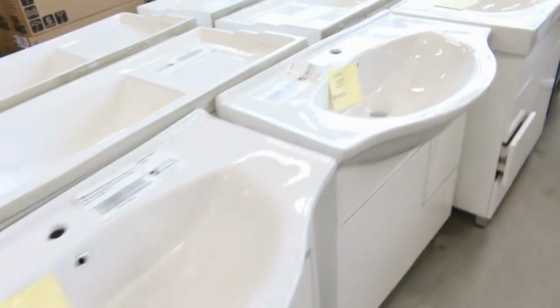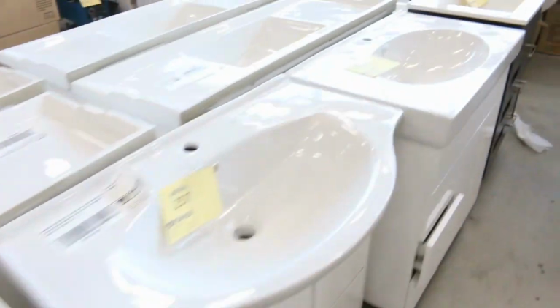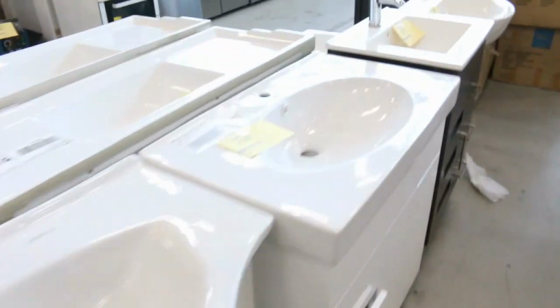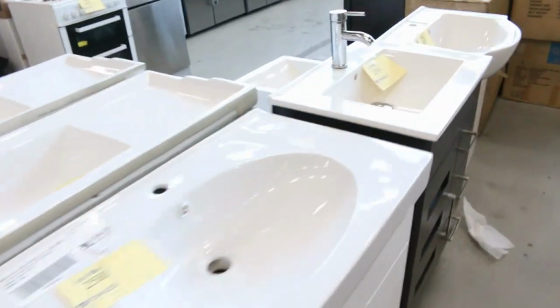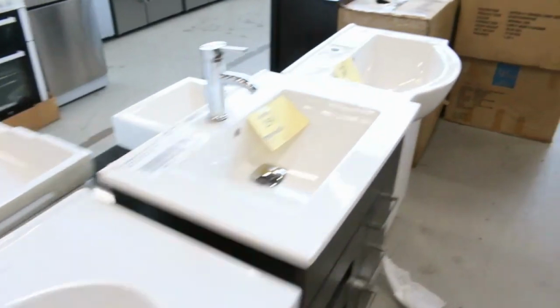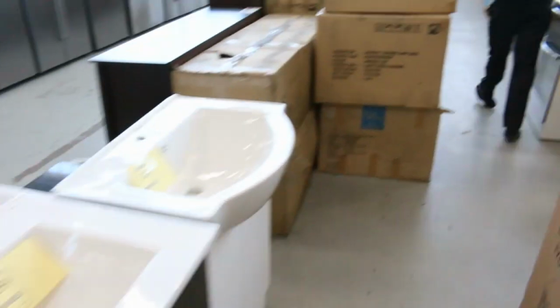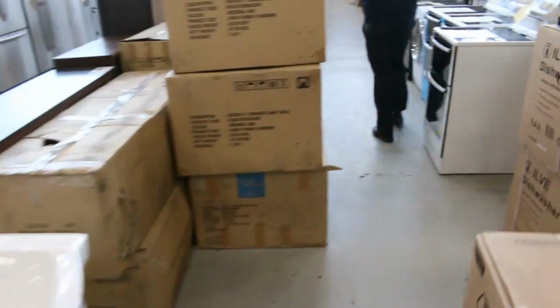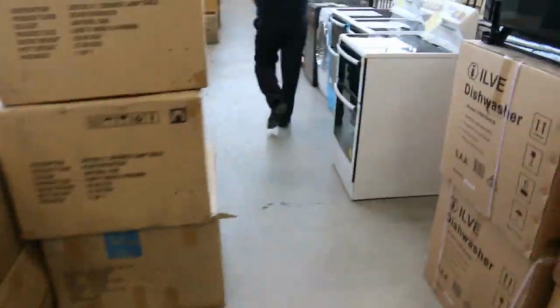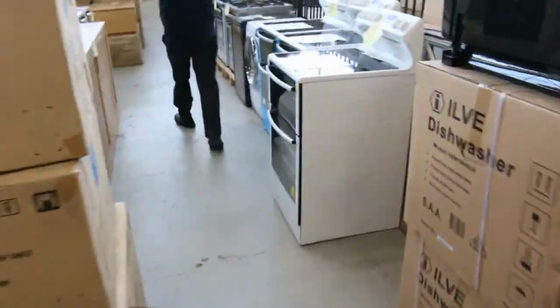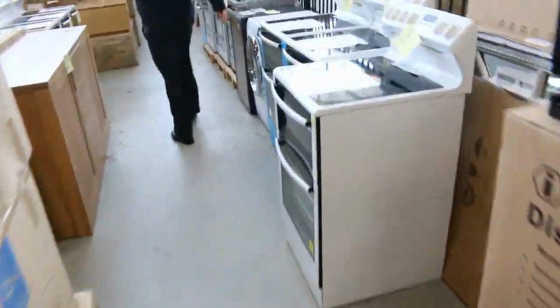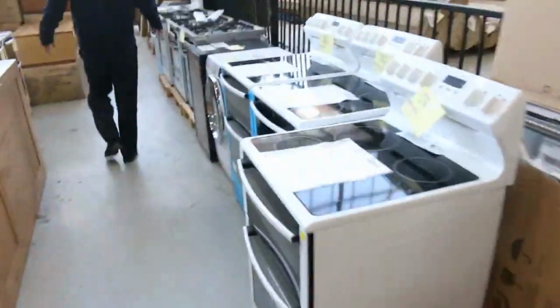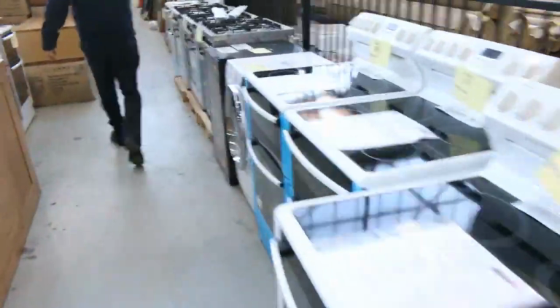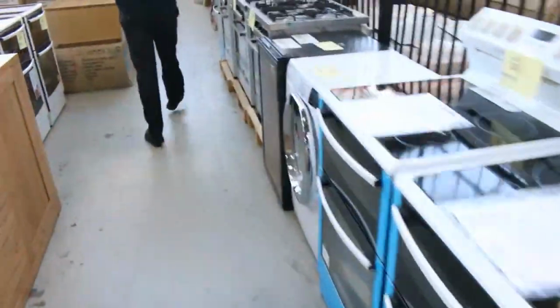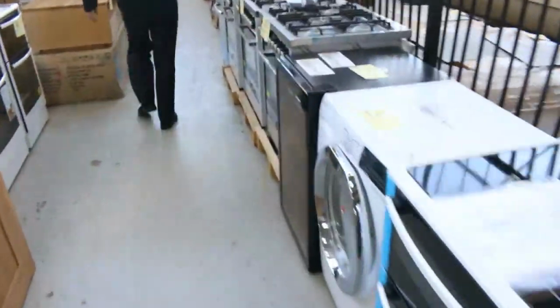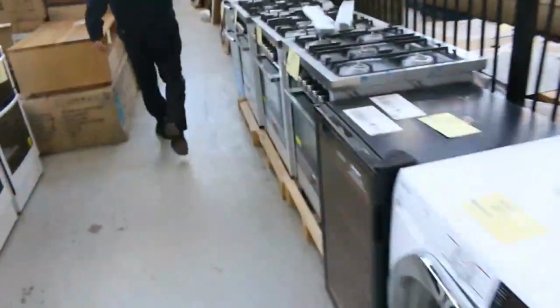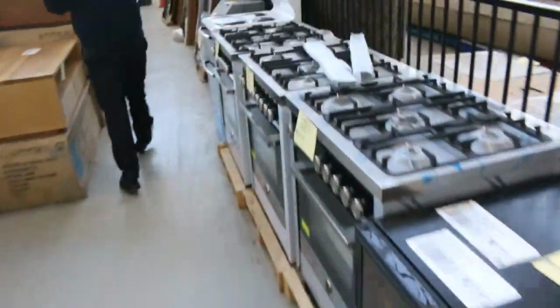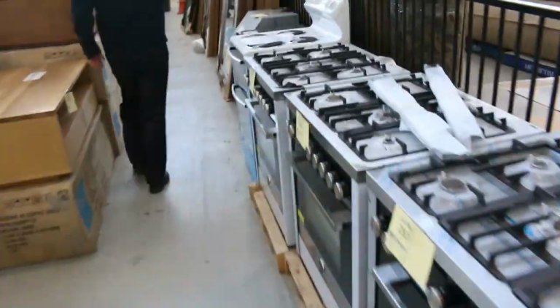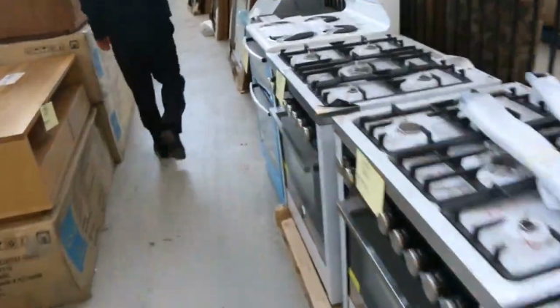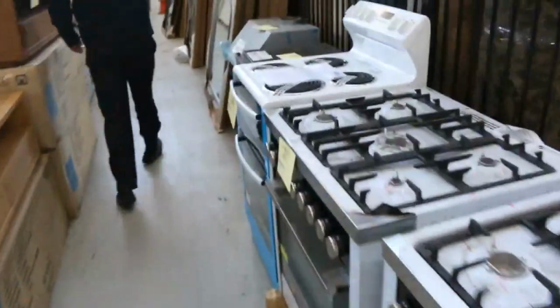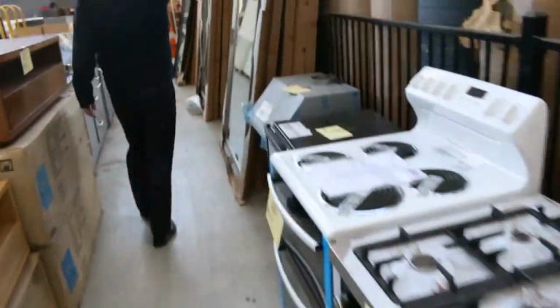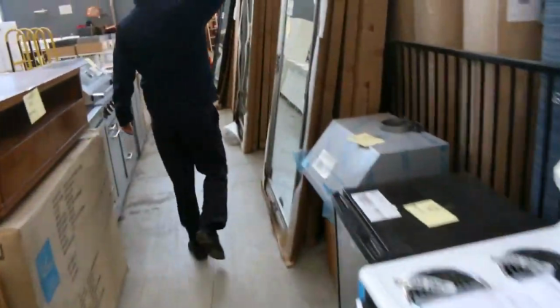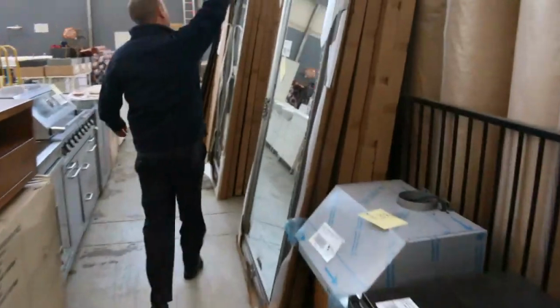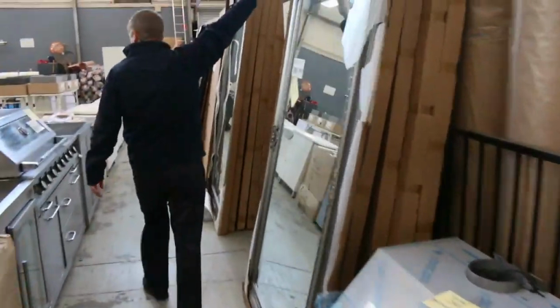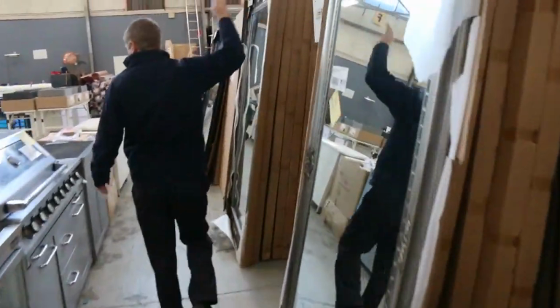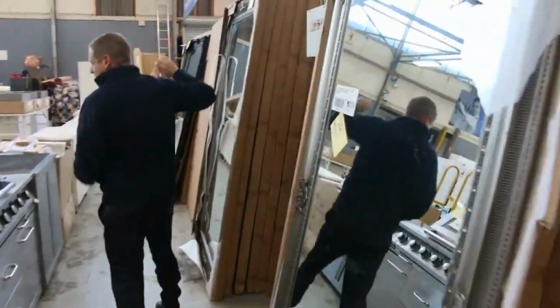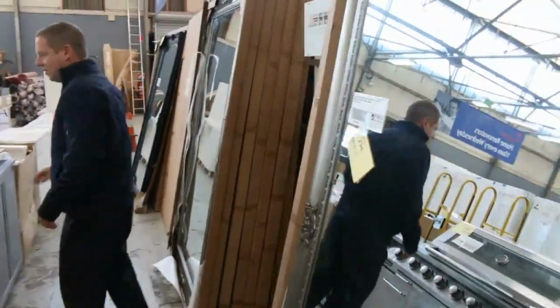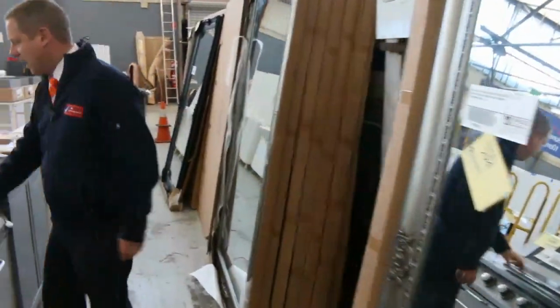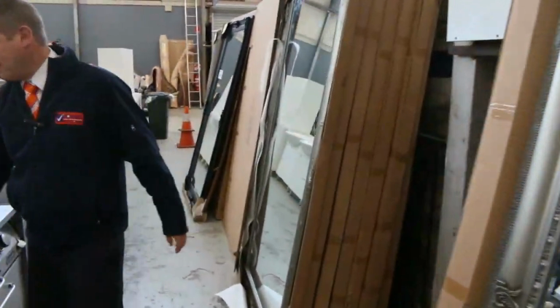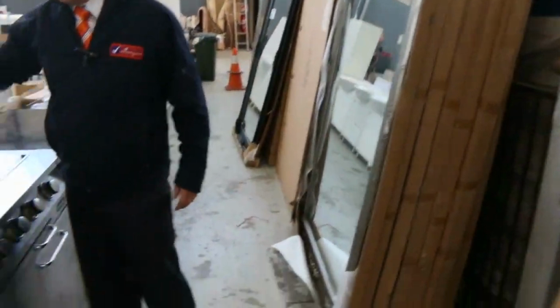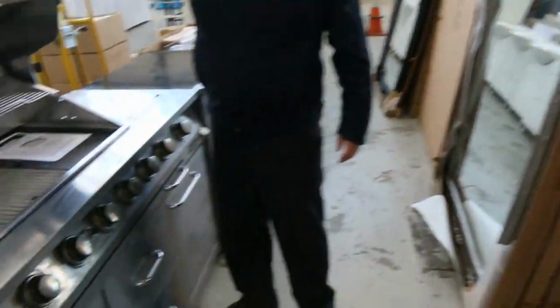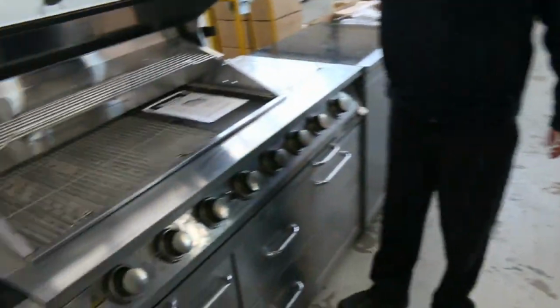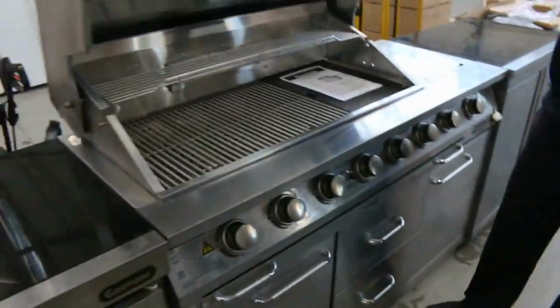More freestanding cookers up here. Some more furniture. Big load of mirrors in as well — you've got the large two metre mirrors. Nice barbecue there, an ex-display barbecue, that one.